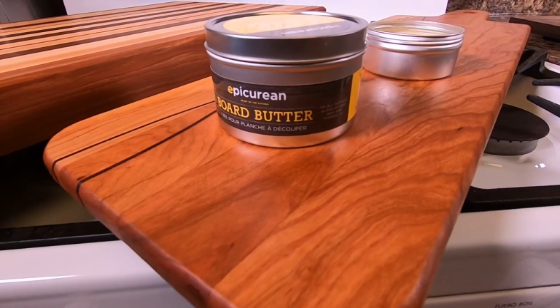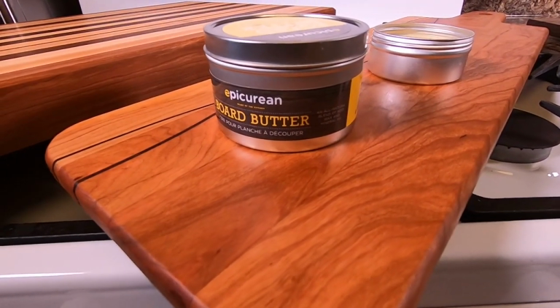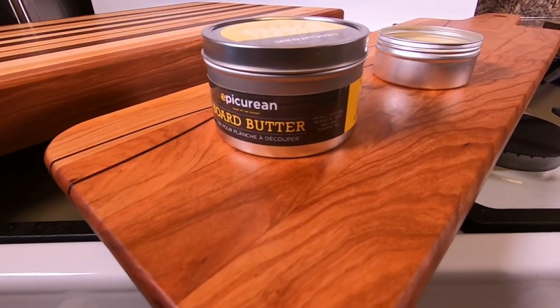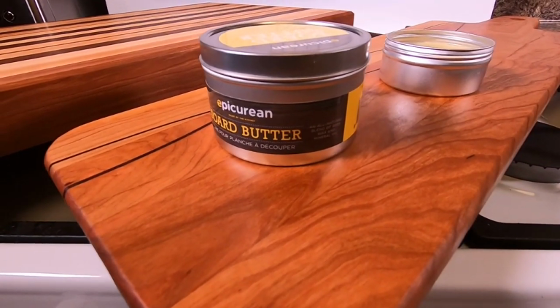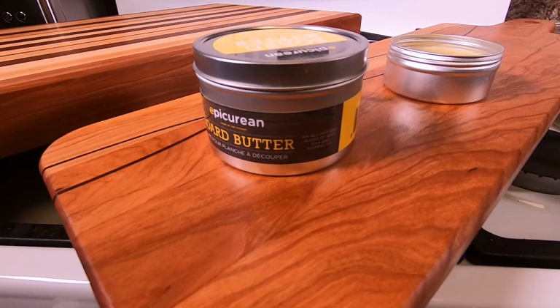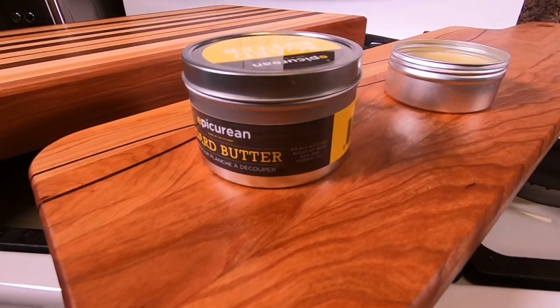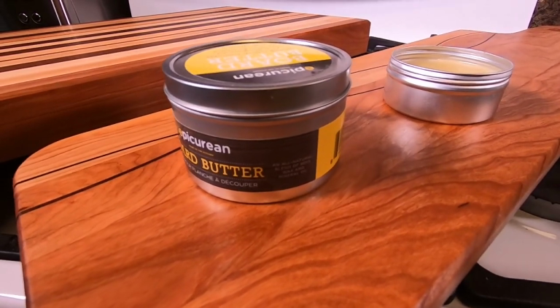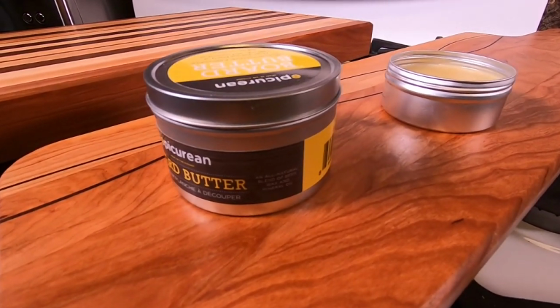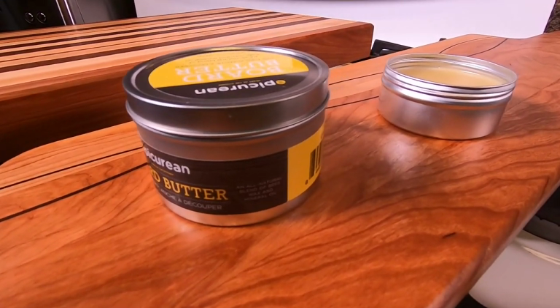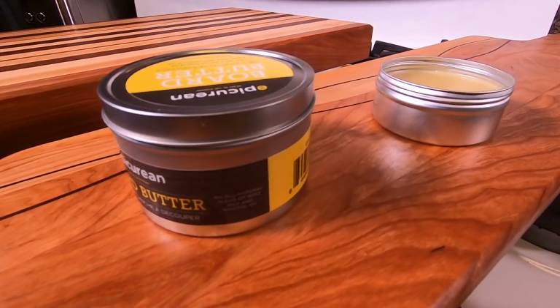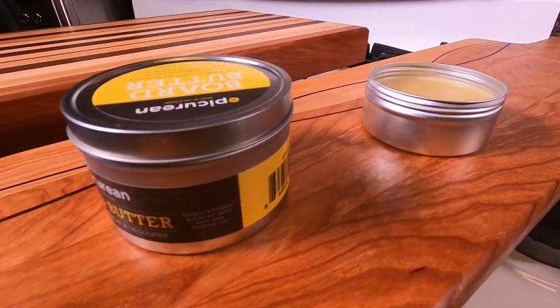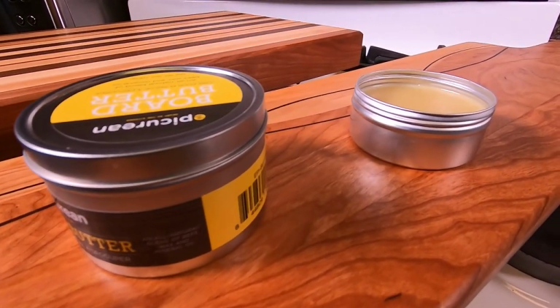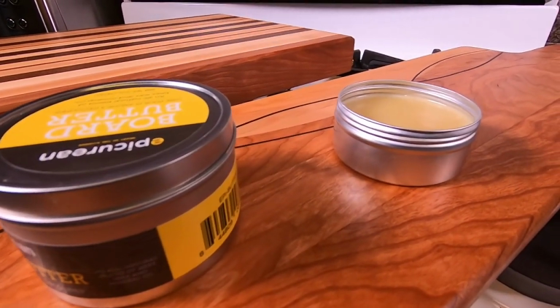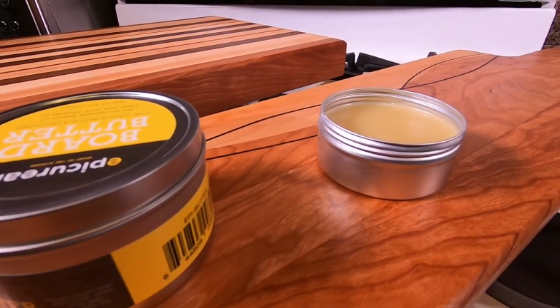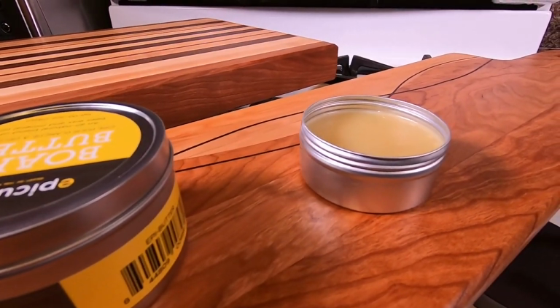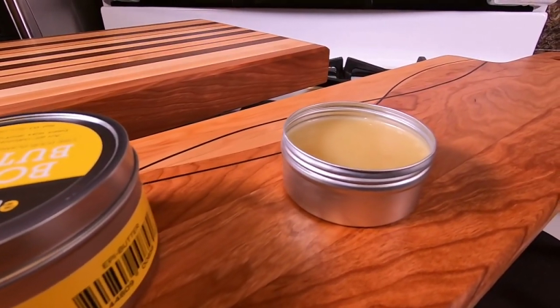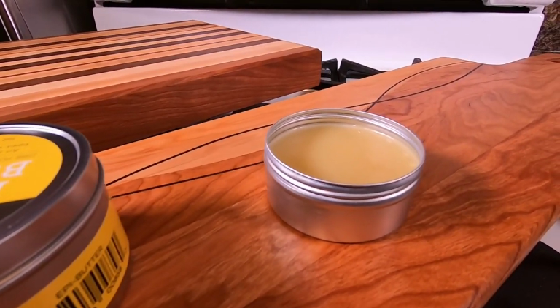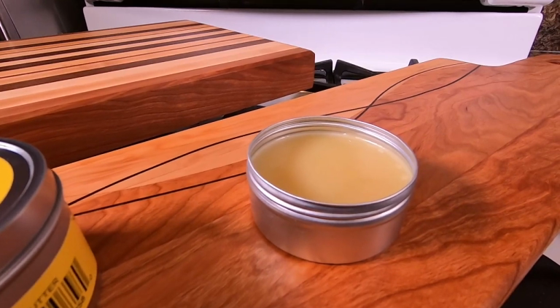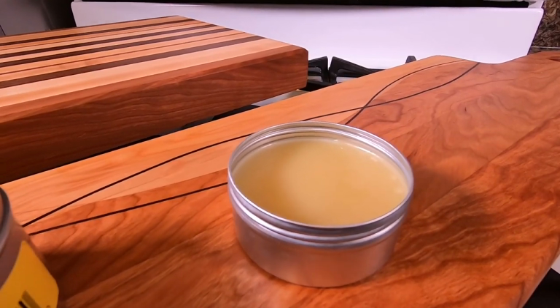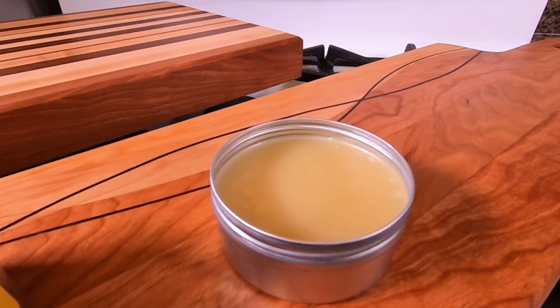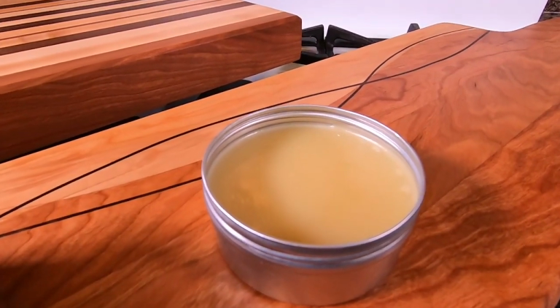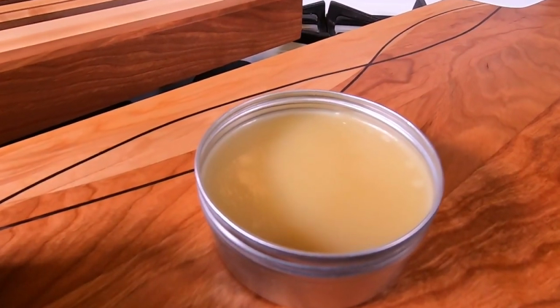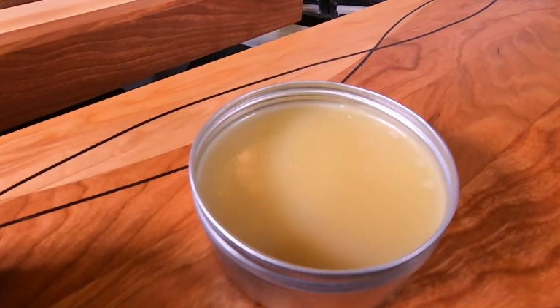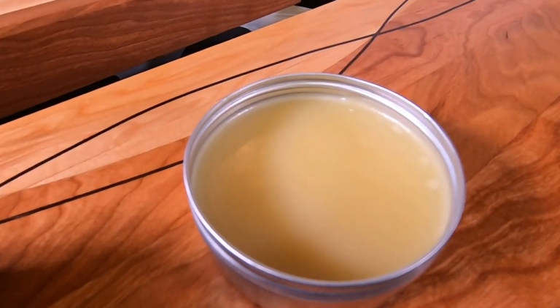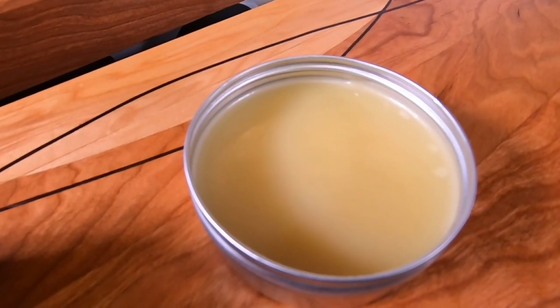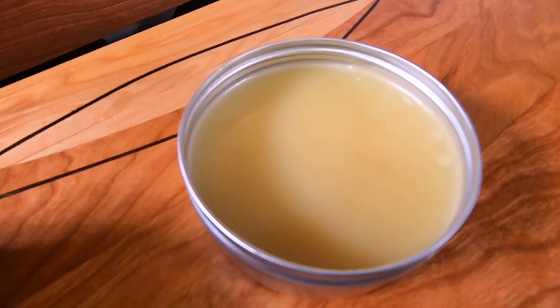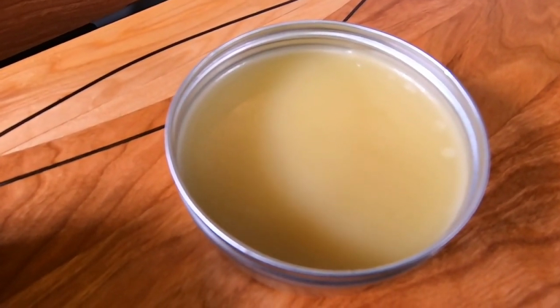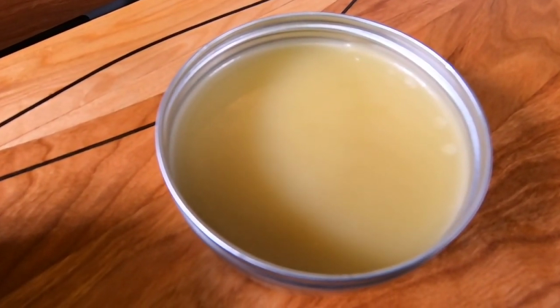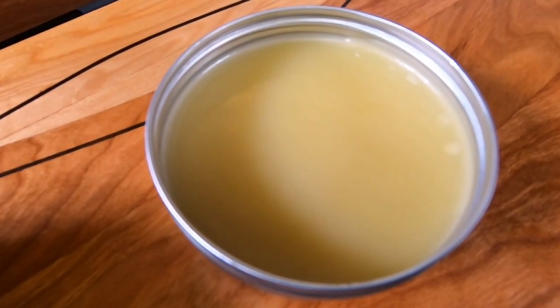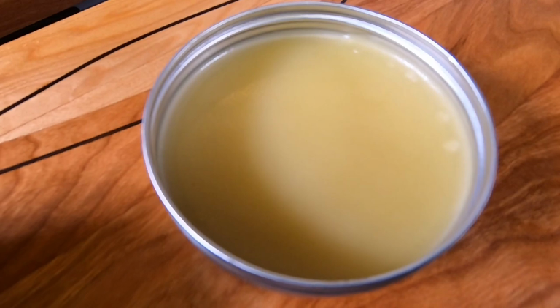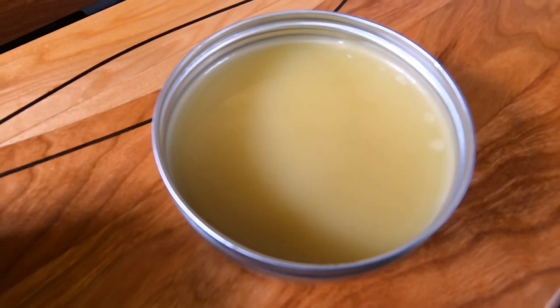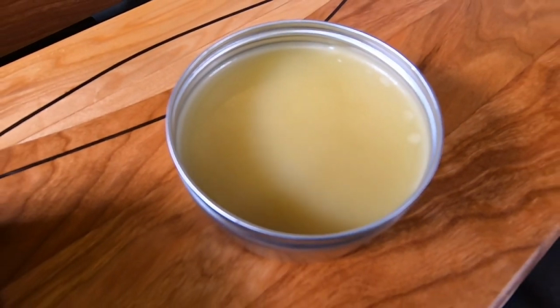You should be maintaining them using a mixture of beeswax and mineral oil. You could go purchase that product, but it's very simple to make it yourself. Let me show you how.